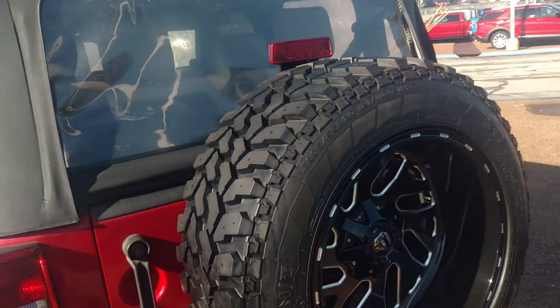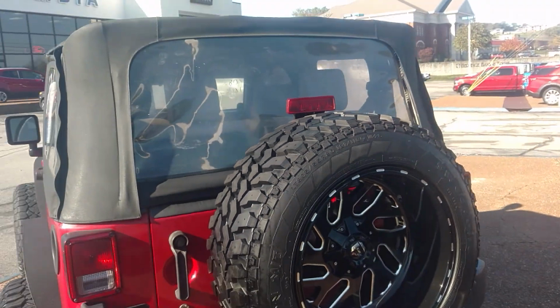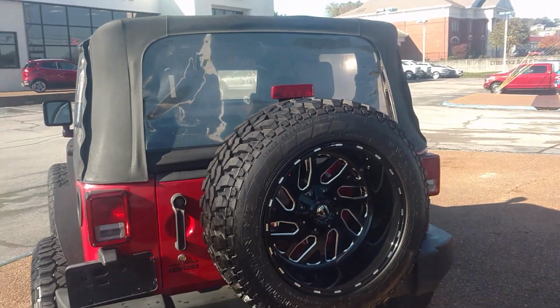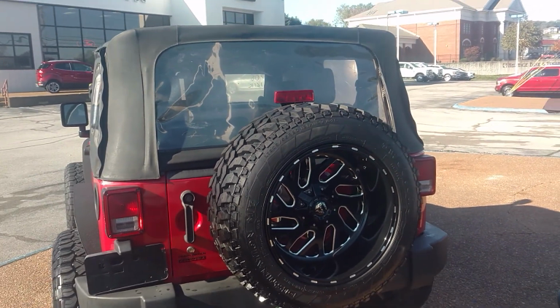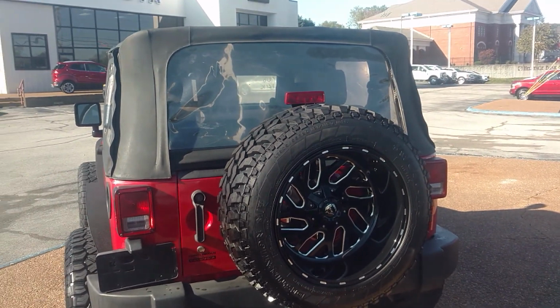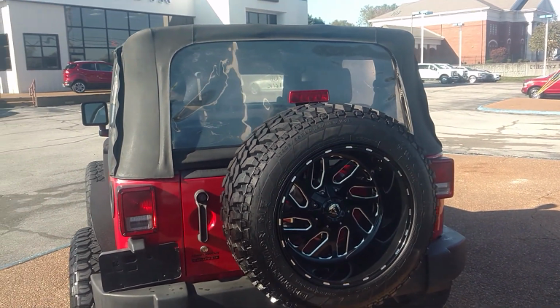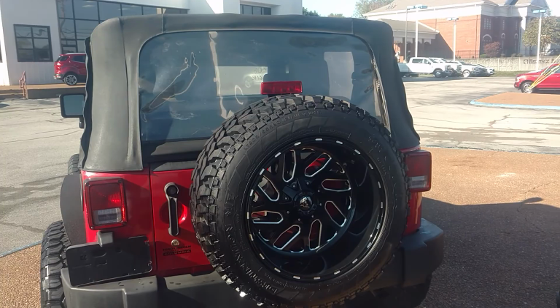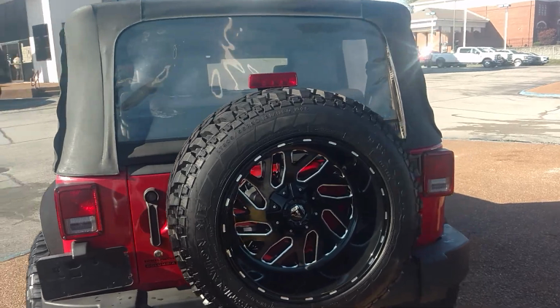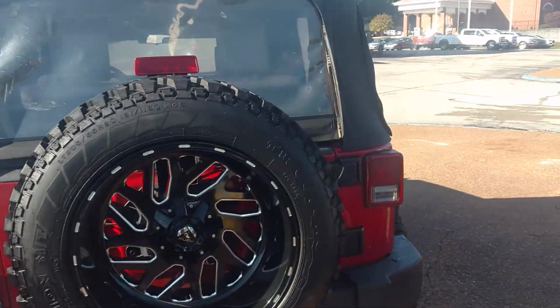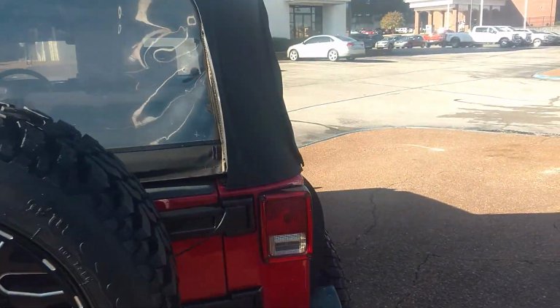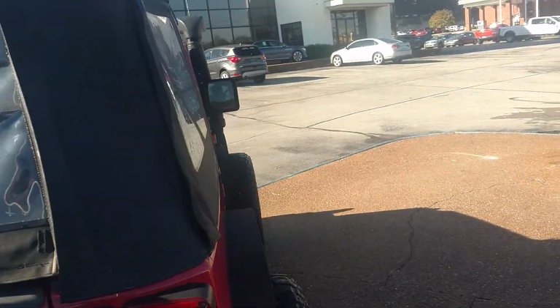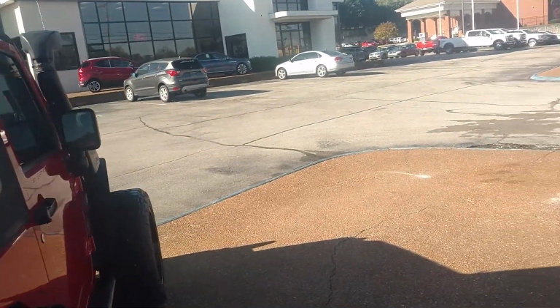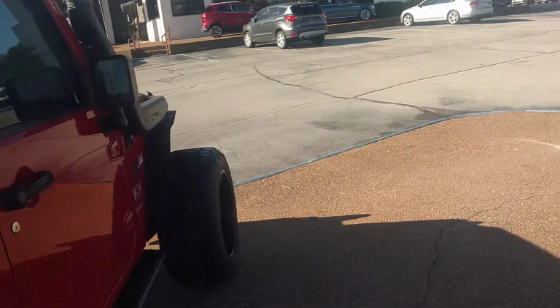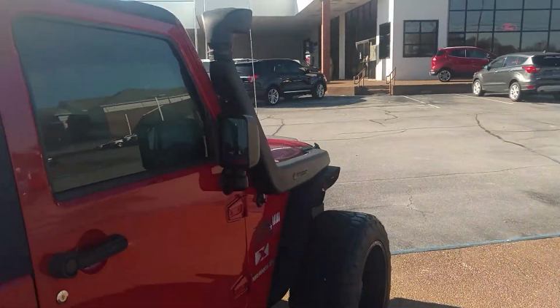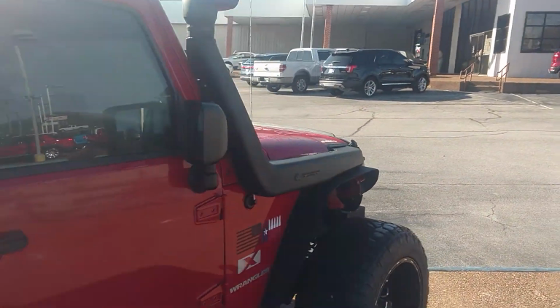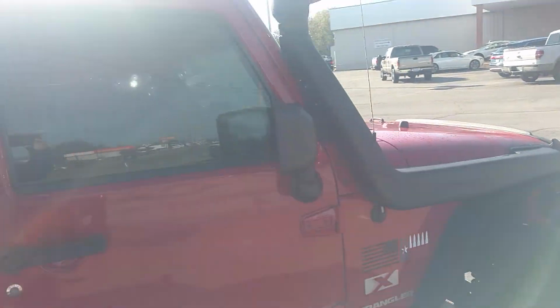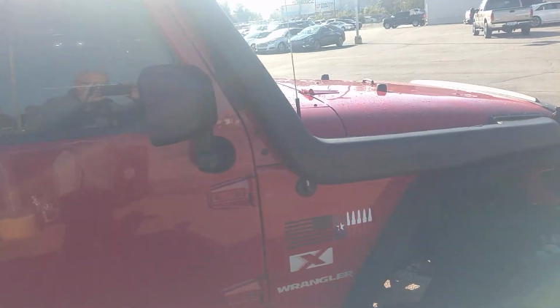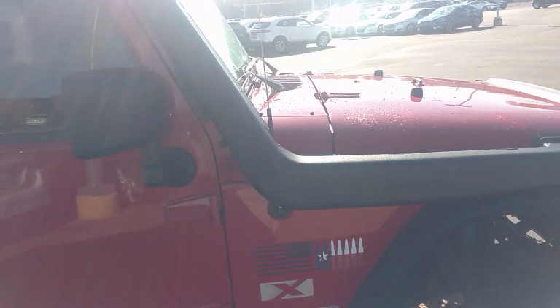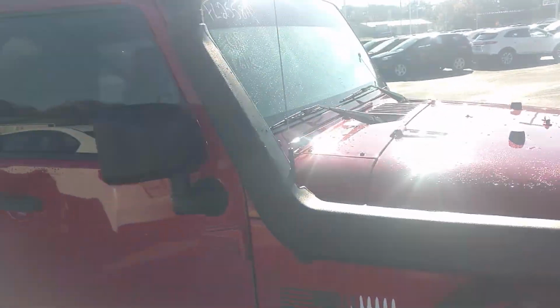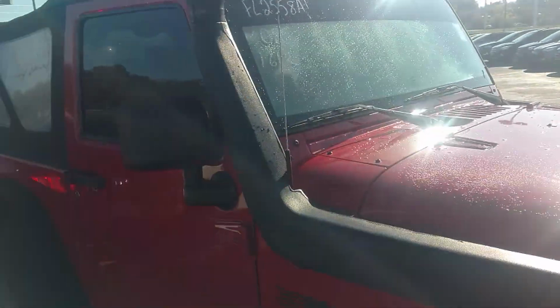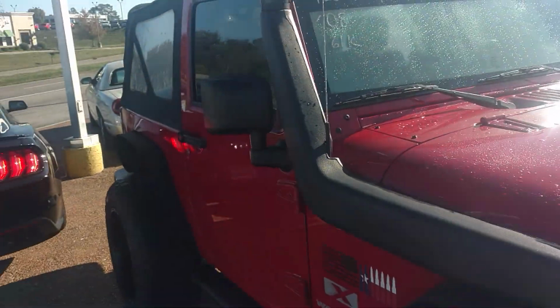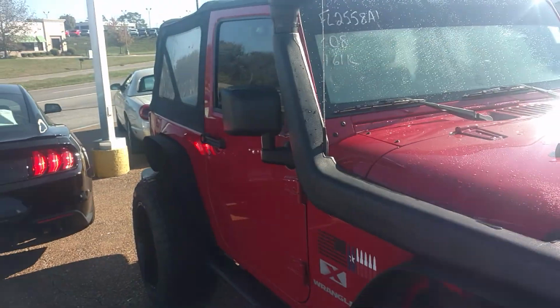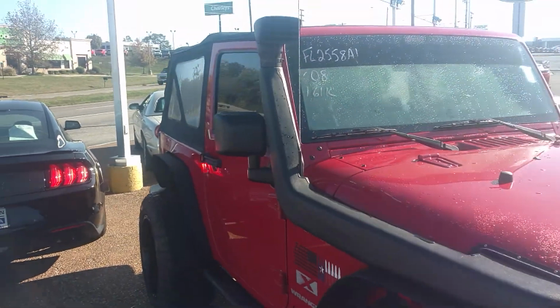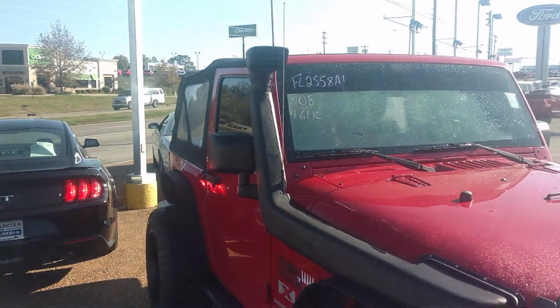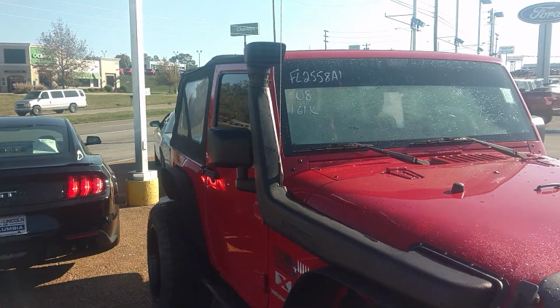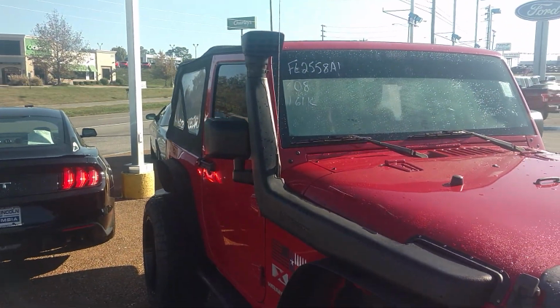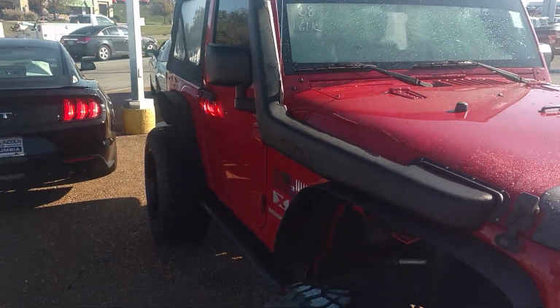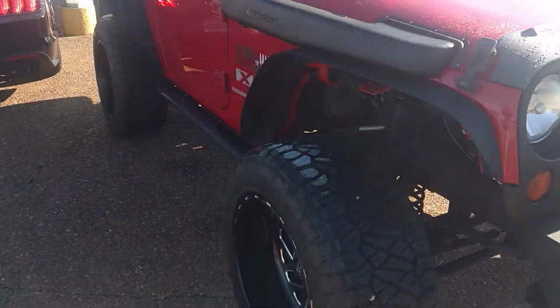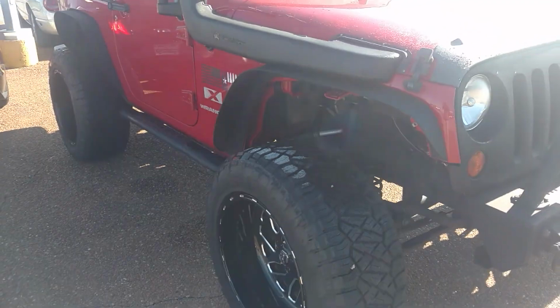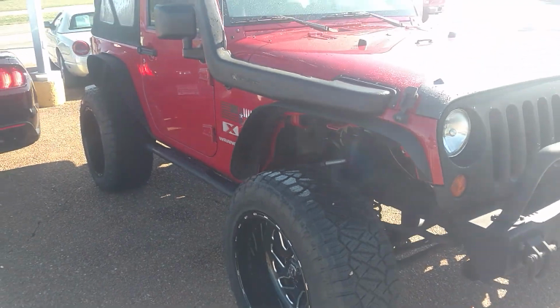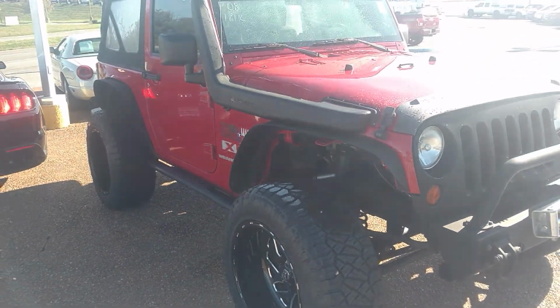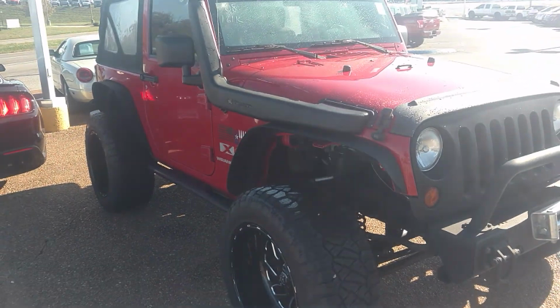Back in the back — it starts getting a little bright on this side. Come out and swing around here. You've got the snorkel on it — I don't know if you can see it with the sun shining in my face, but it's there. Again, the tires look great.